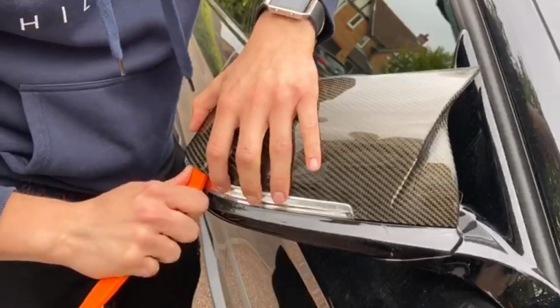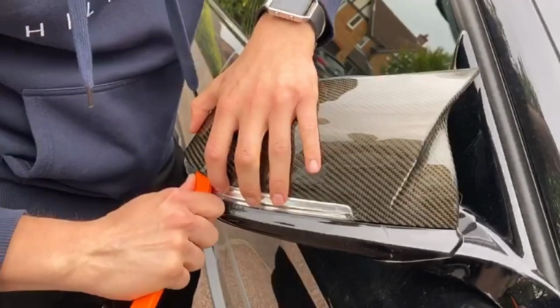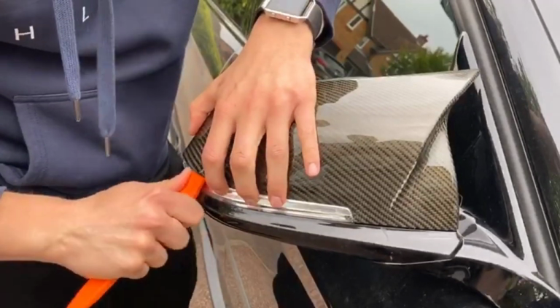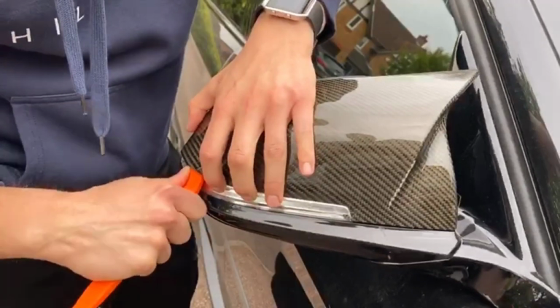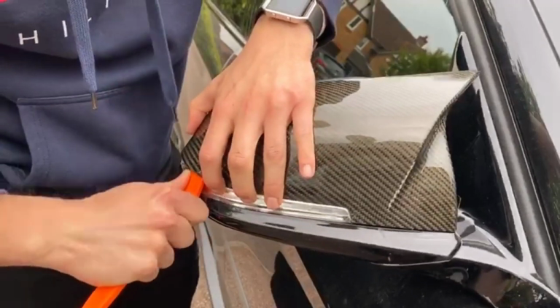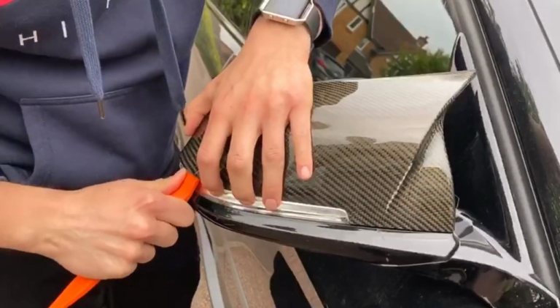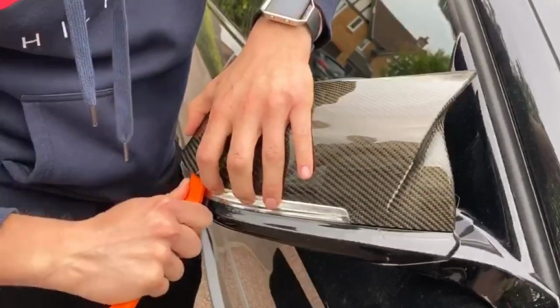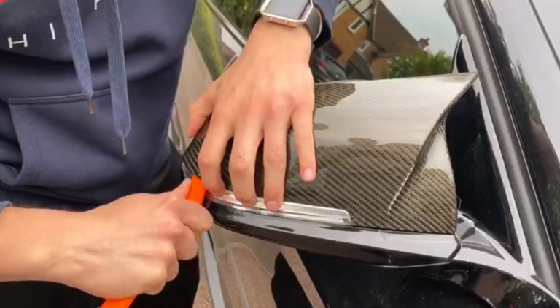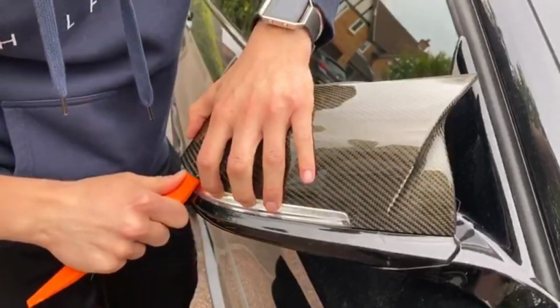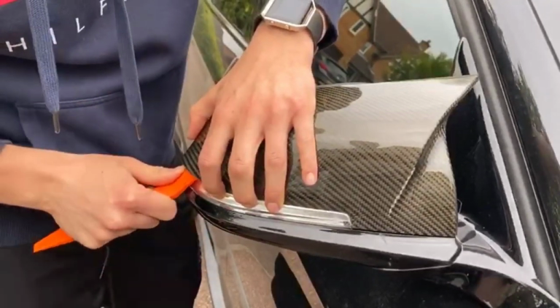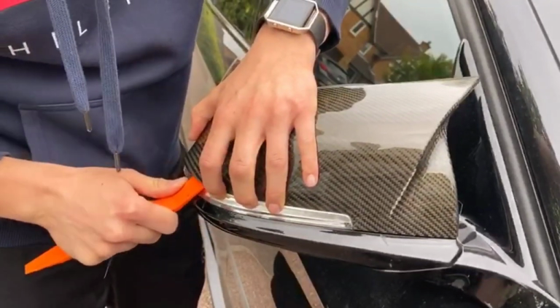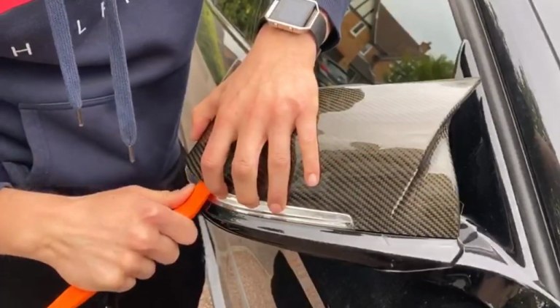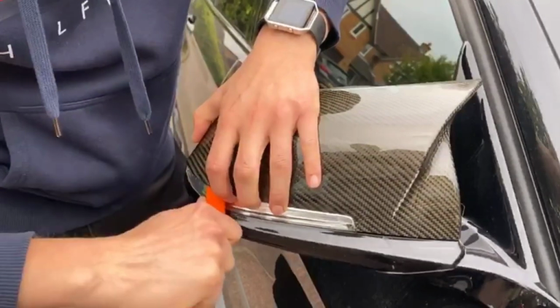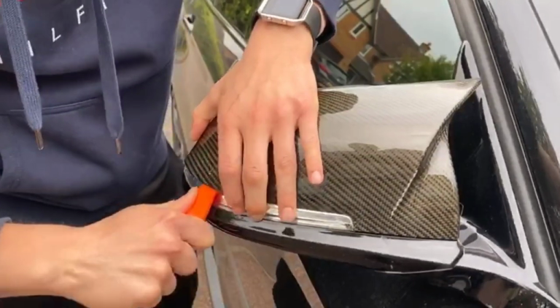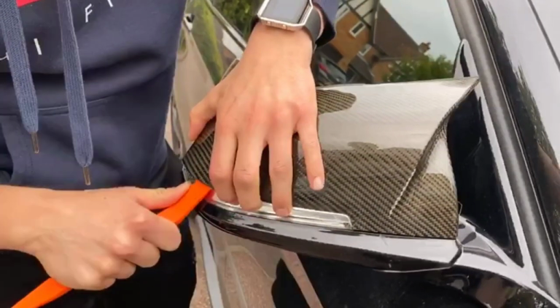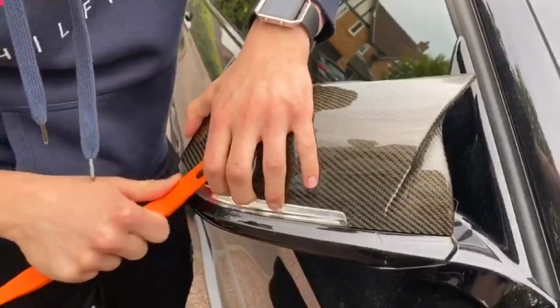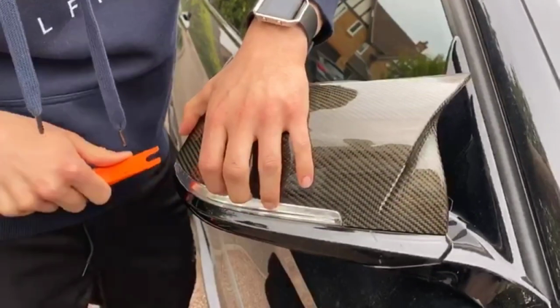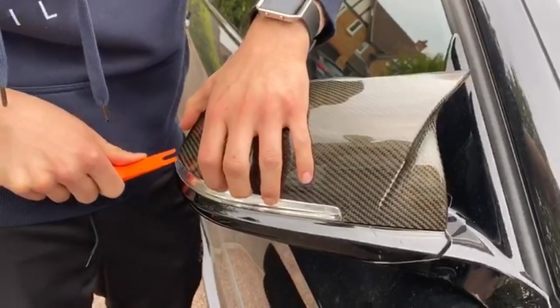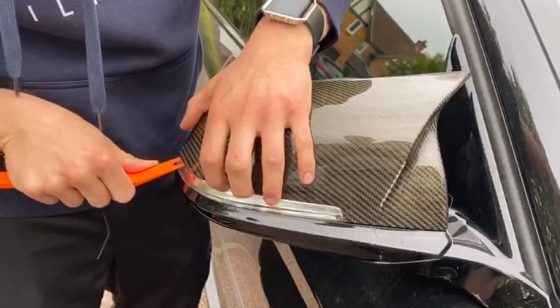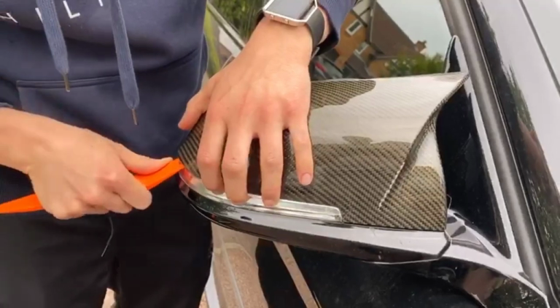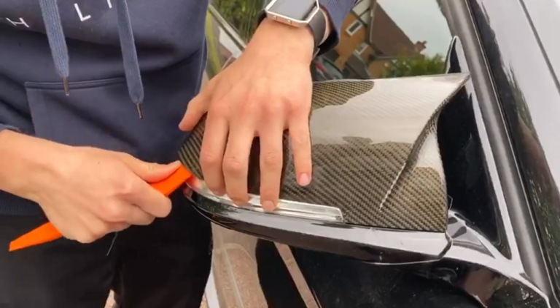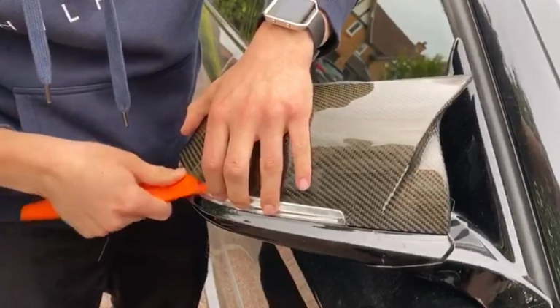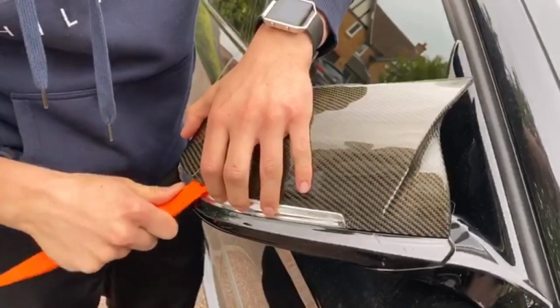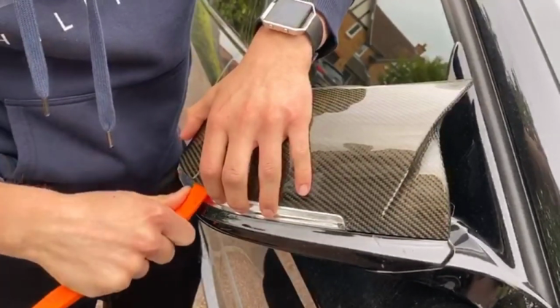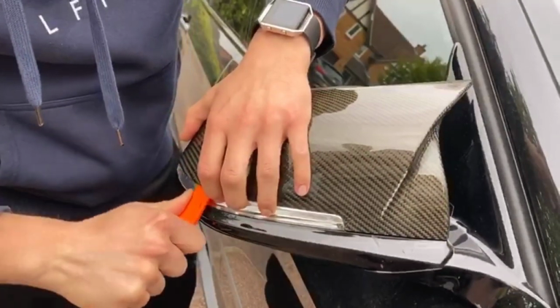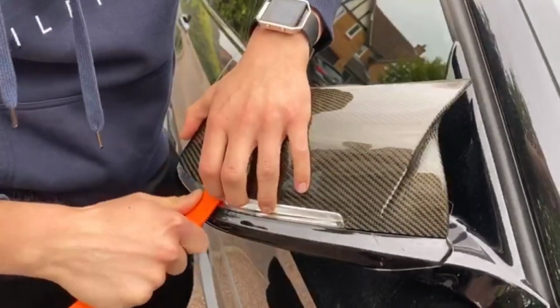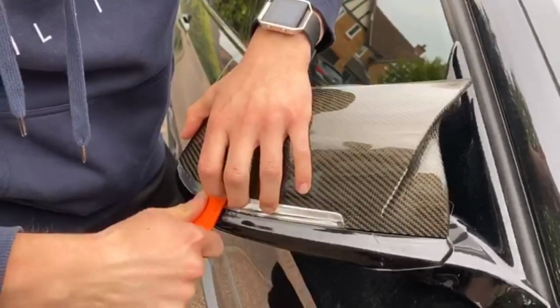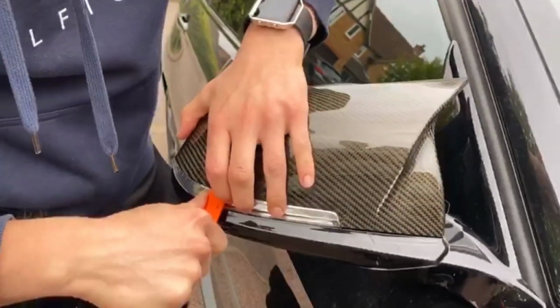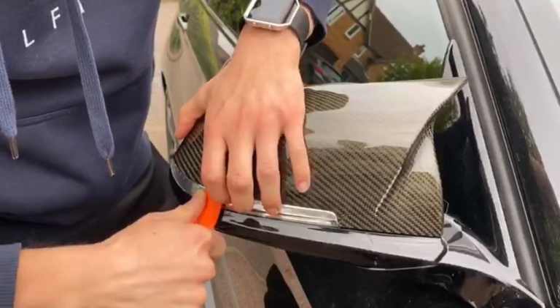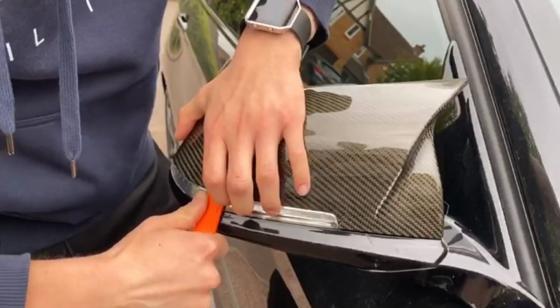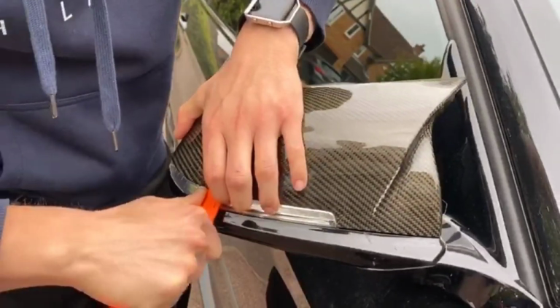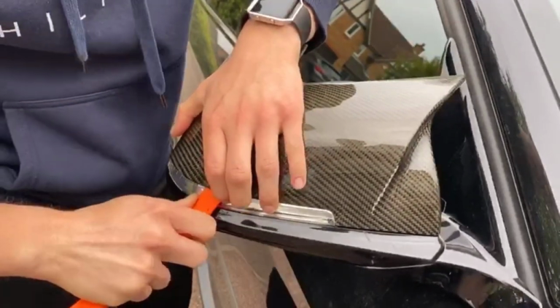You come from this corner here — there are three clips behind the mirror, as you'll see in a moment. It's just about being patient and working along.